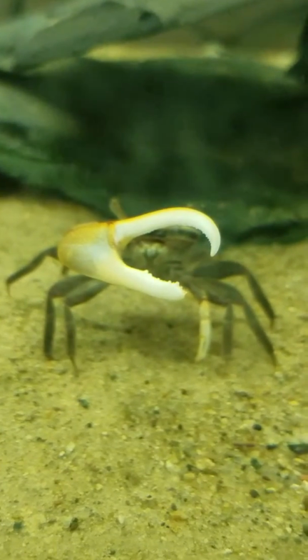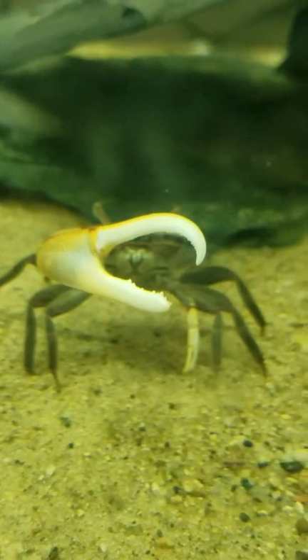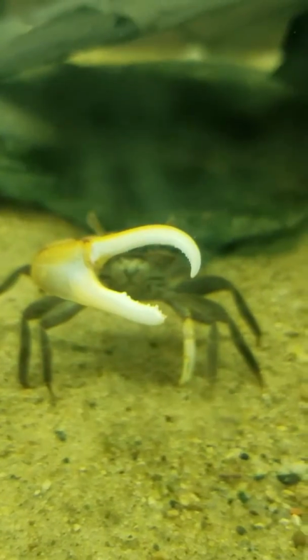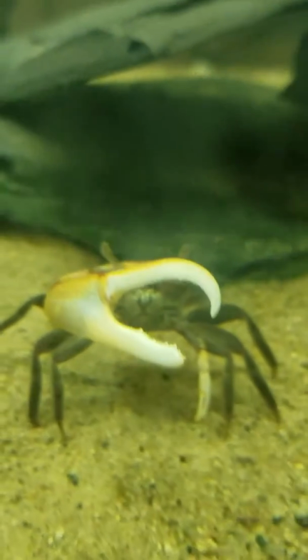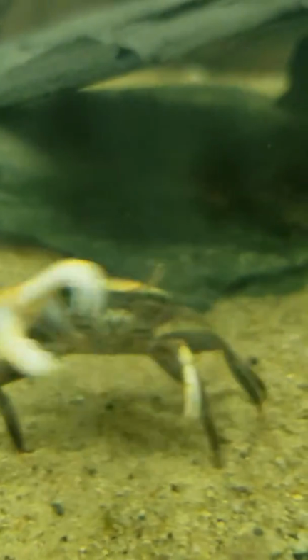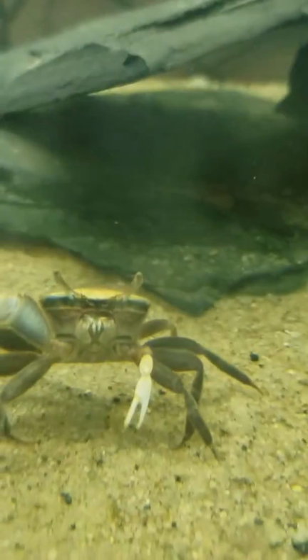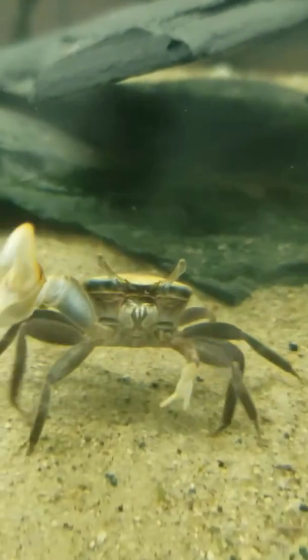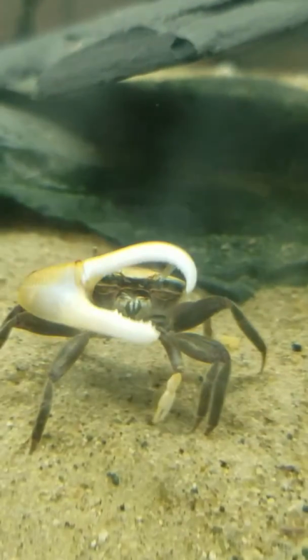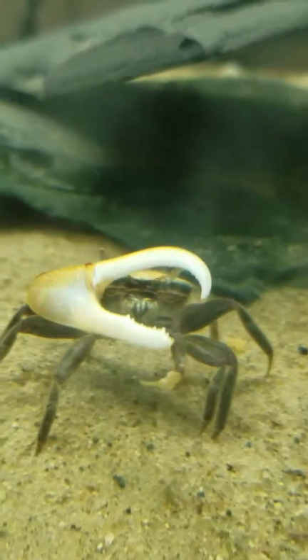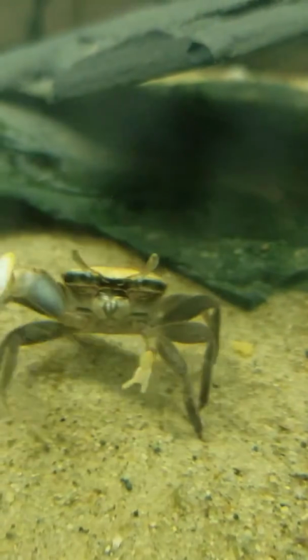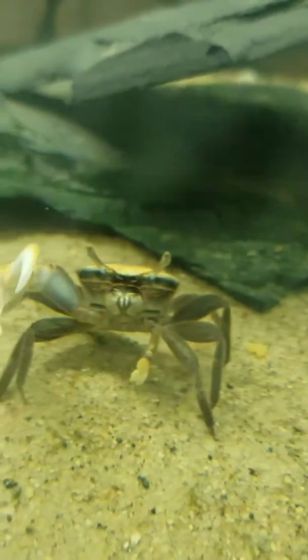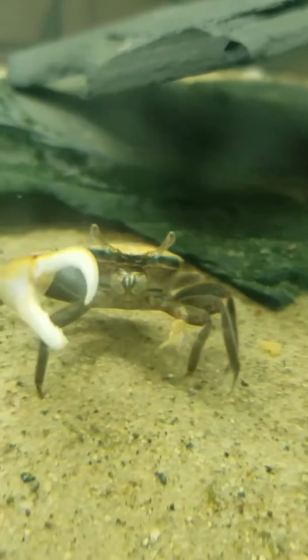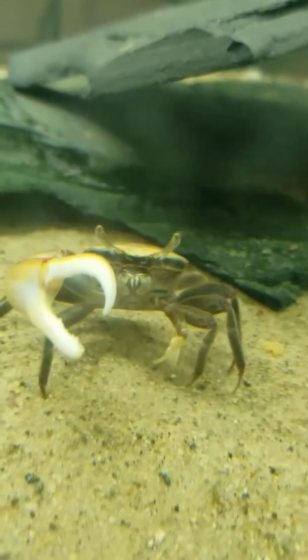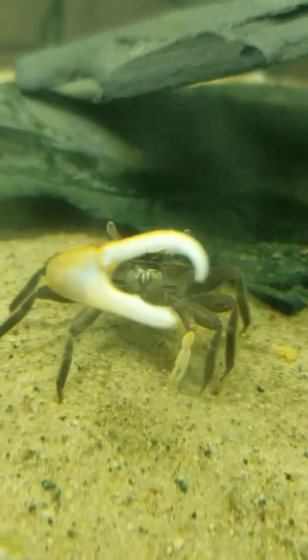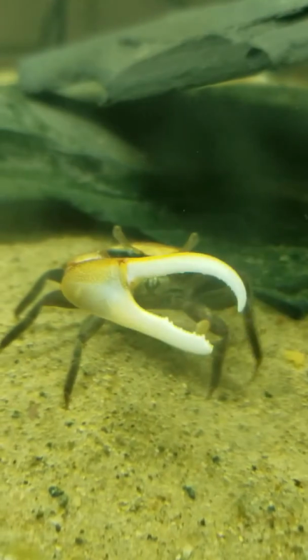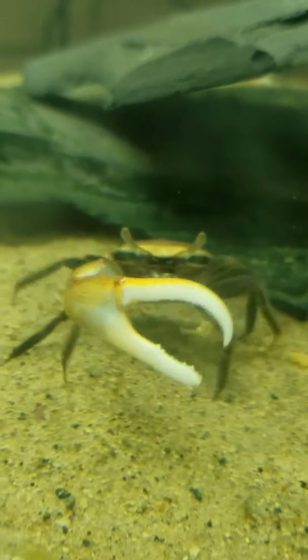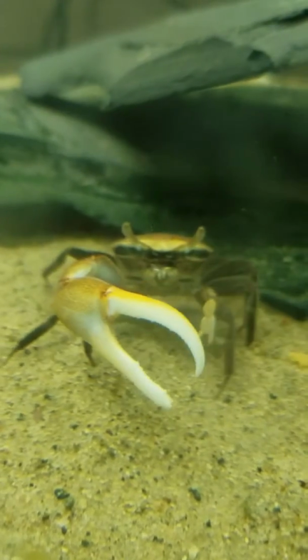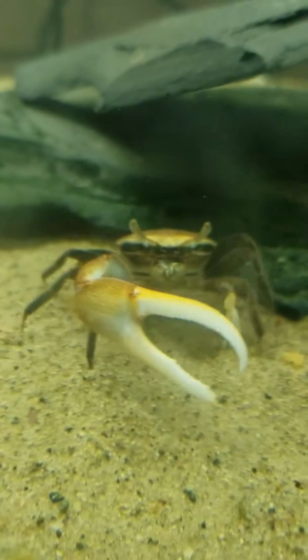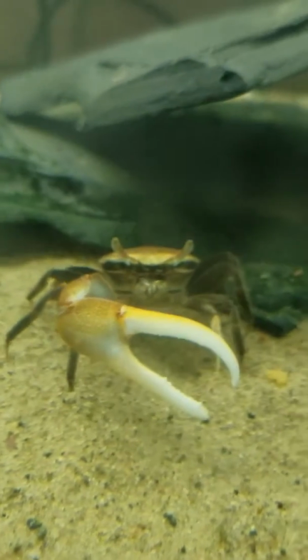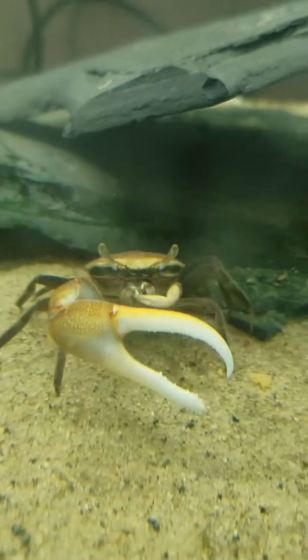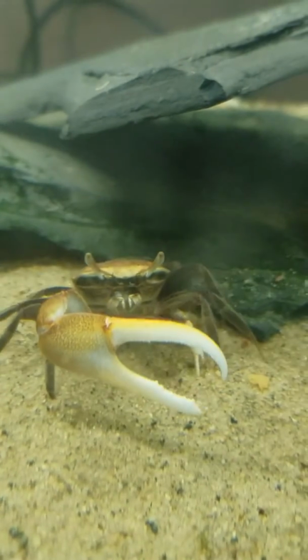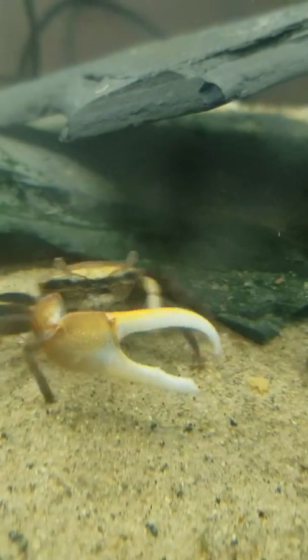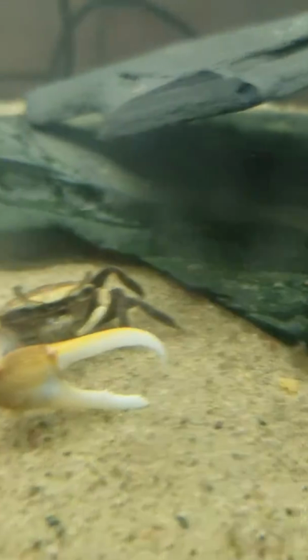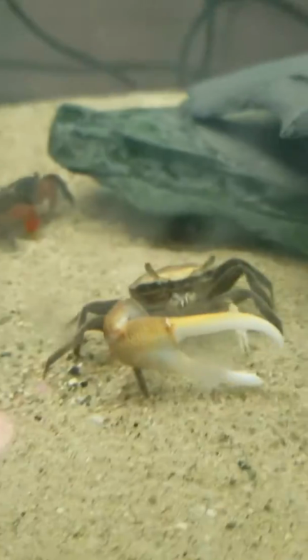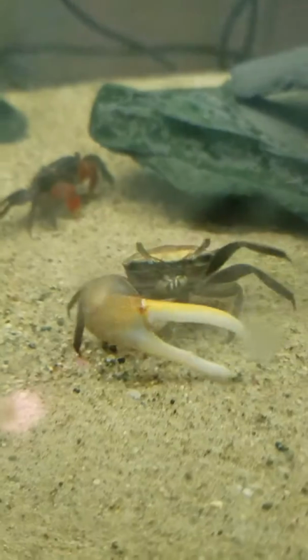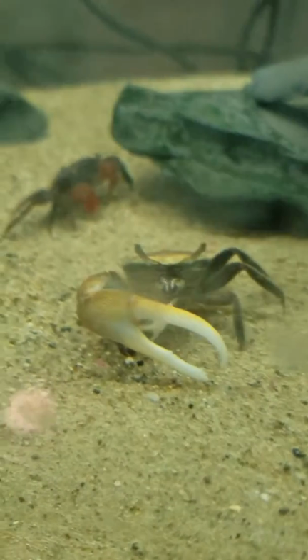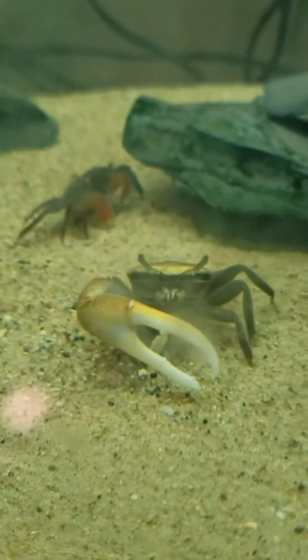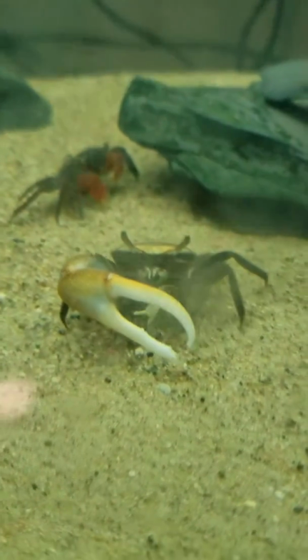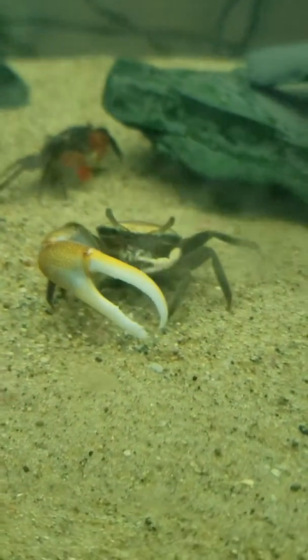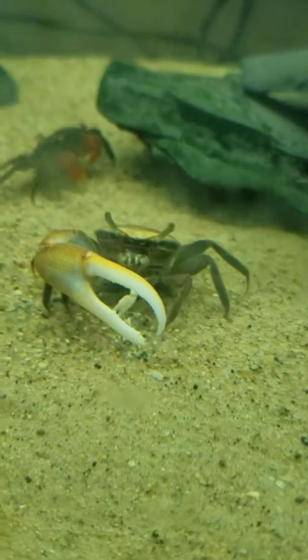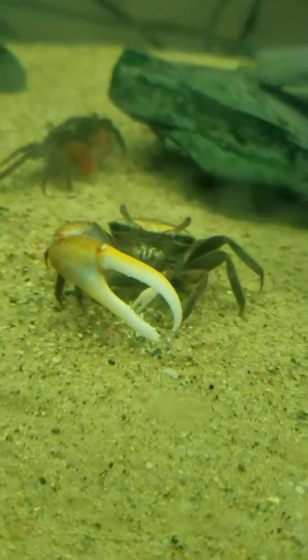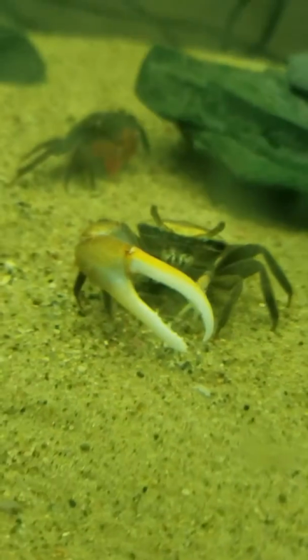Hey guys! I look insane. Hey guys, it's Becky here with another Becky gift hat. Today, I'm going to show you how to hack your way to a false lash look every time.